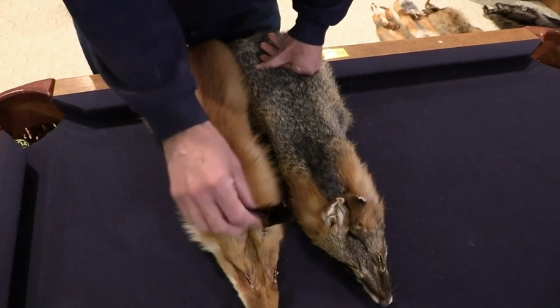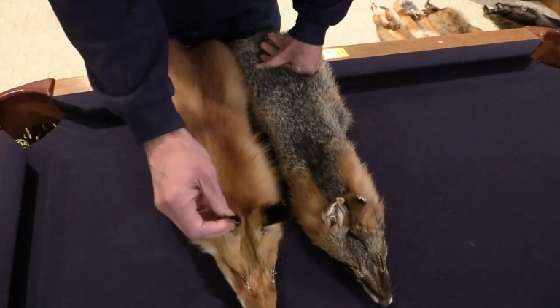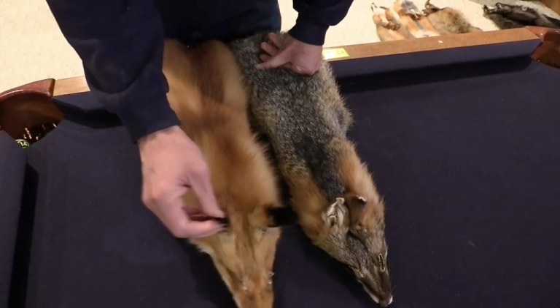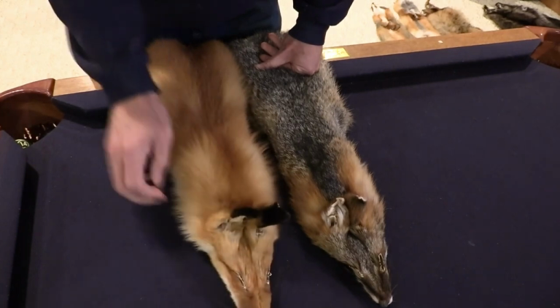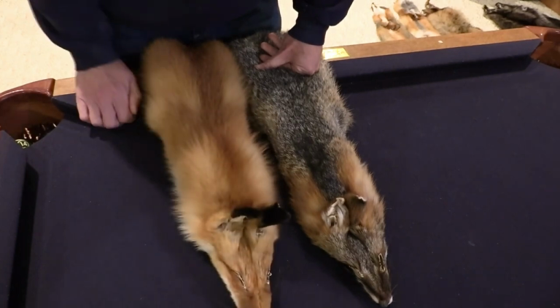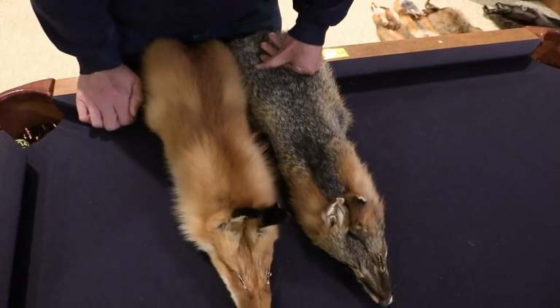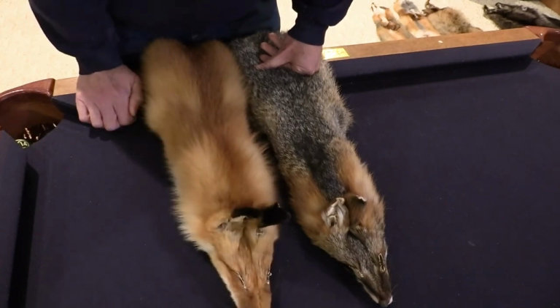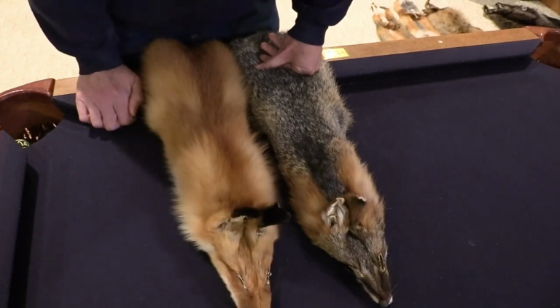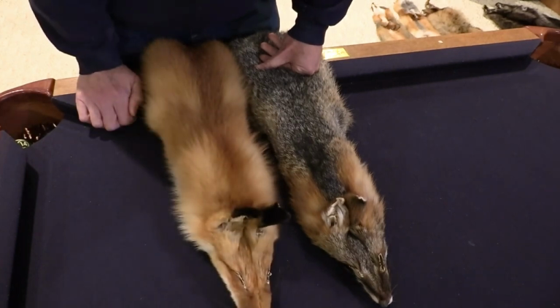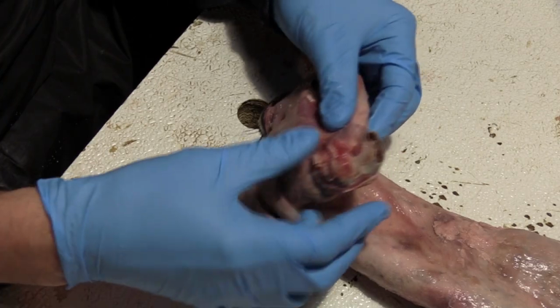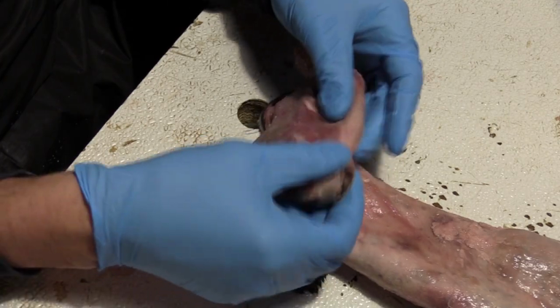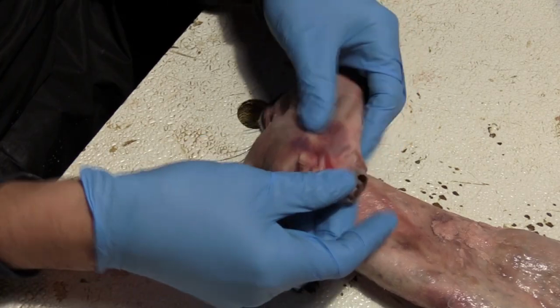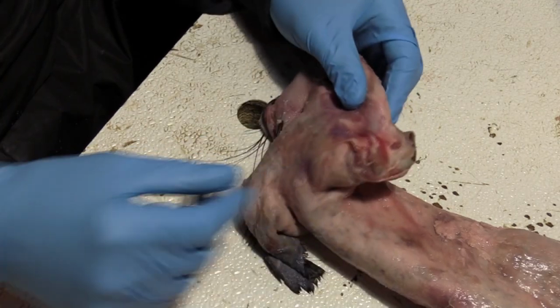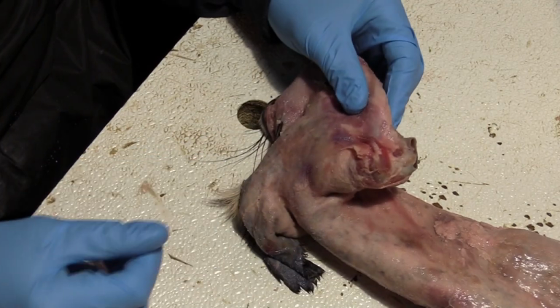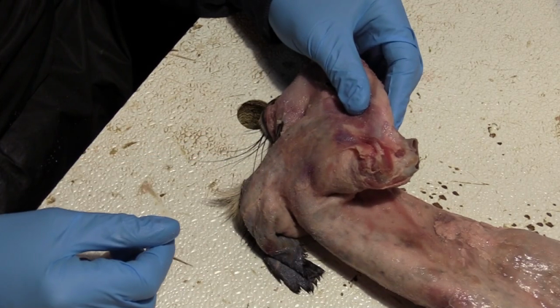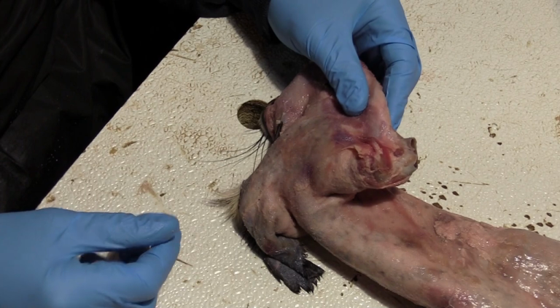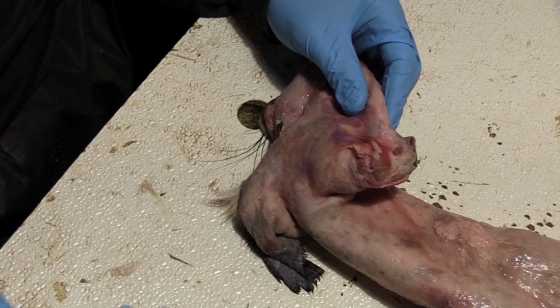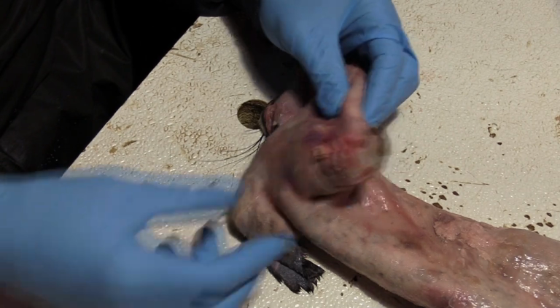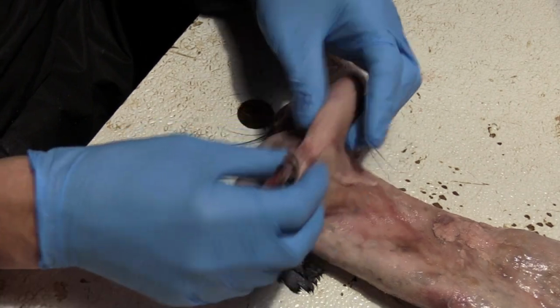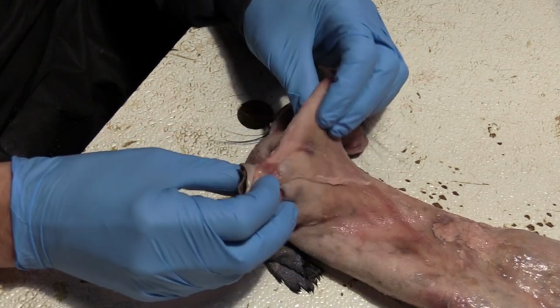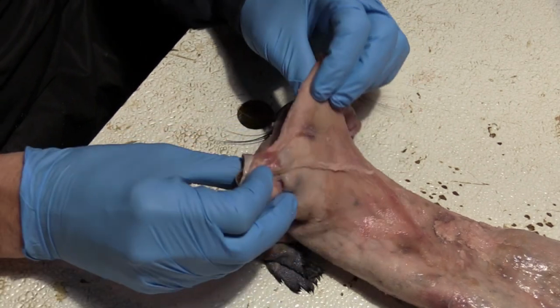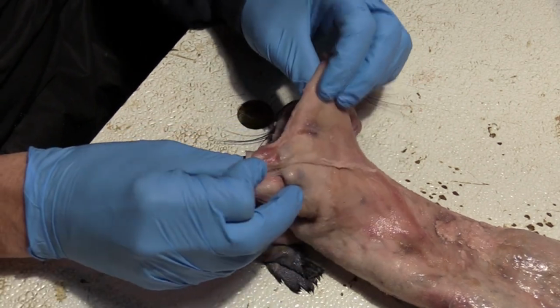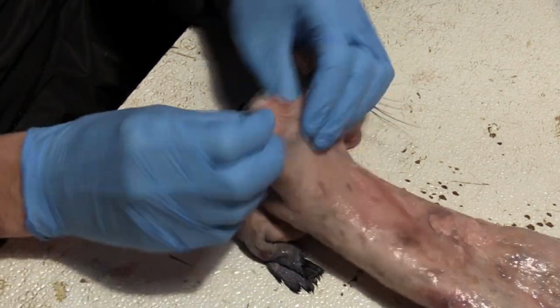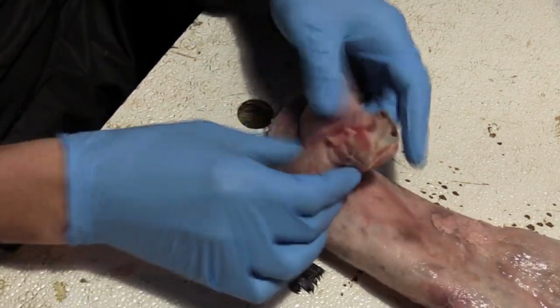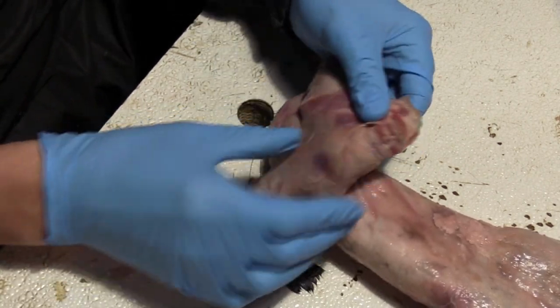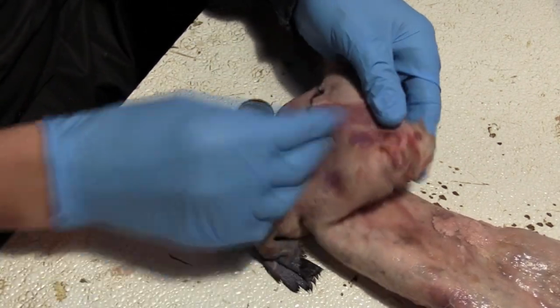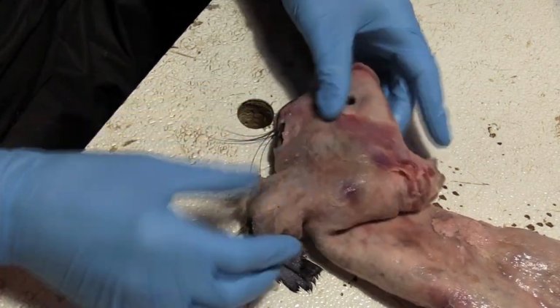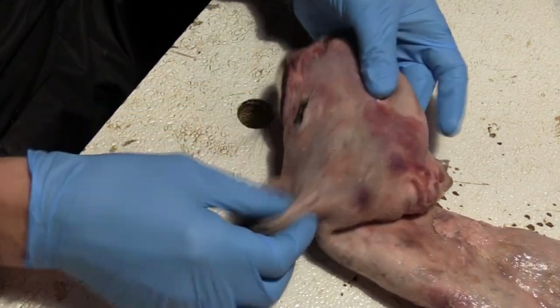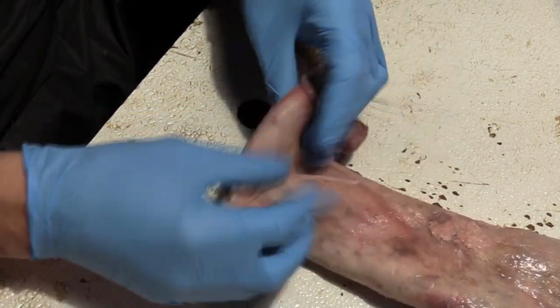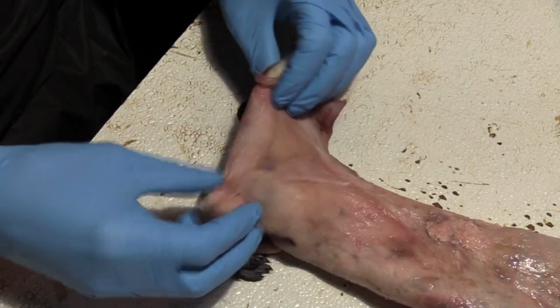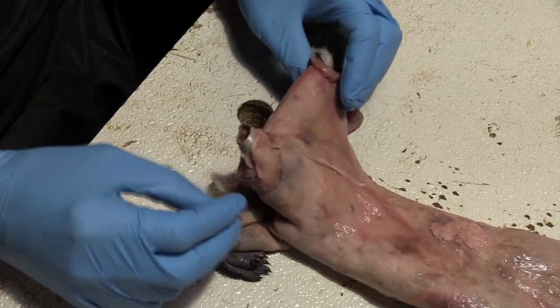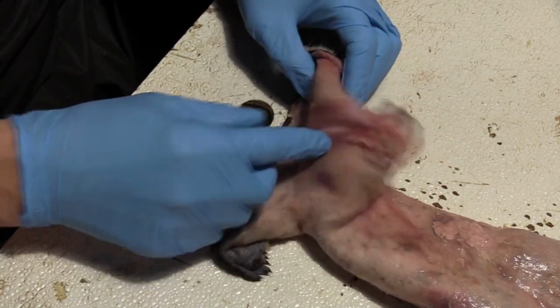So just stay tuned and we'll get right back to it. All right, I'm ready to go. I'm going to do this in real speed — no weird music — and I might talk a little bit about what I'm doing here.